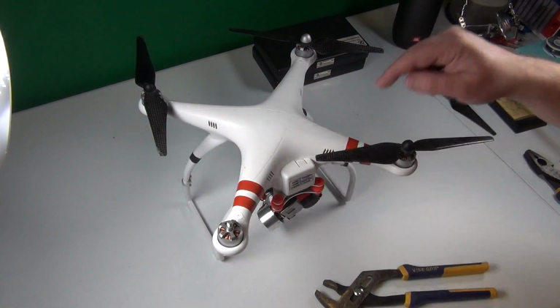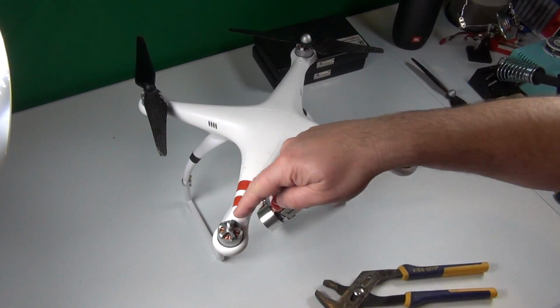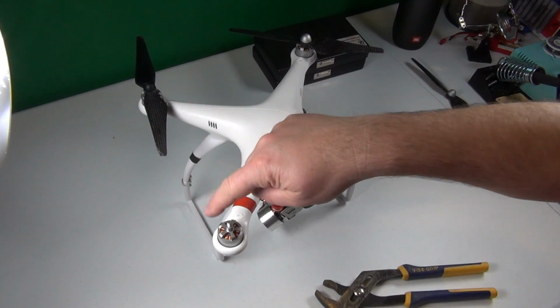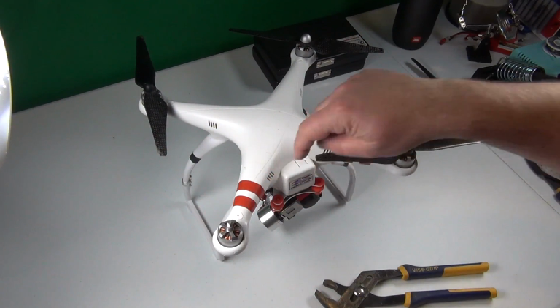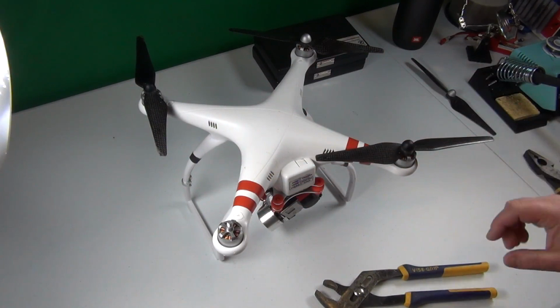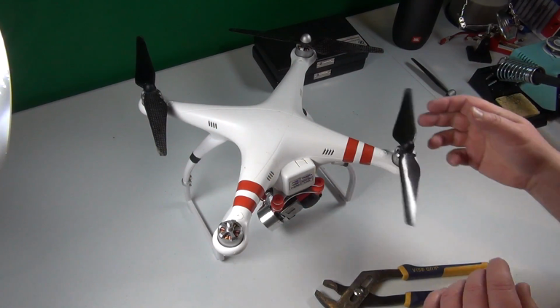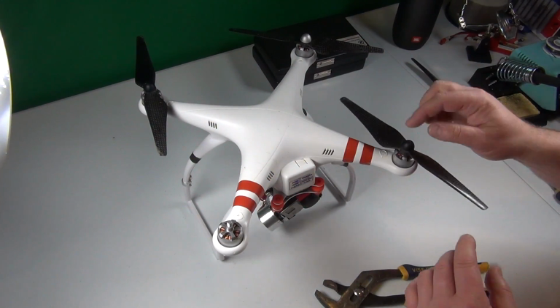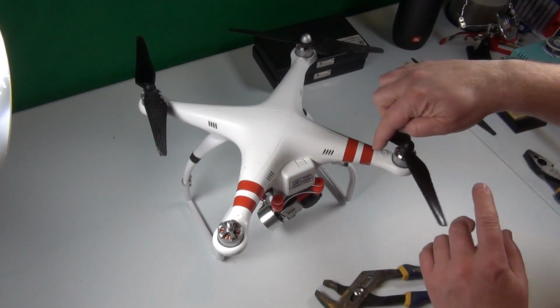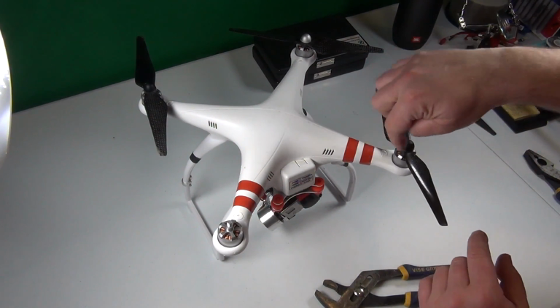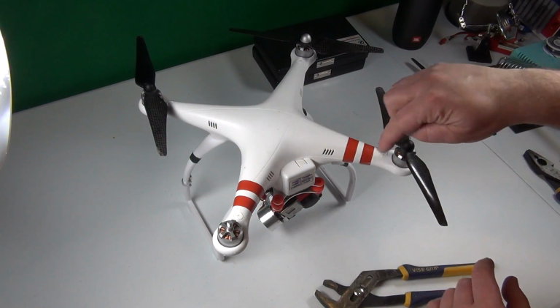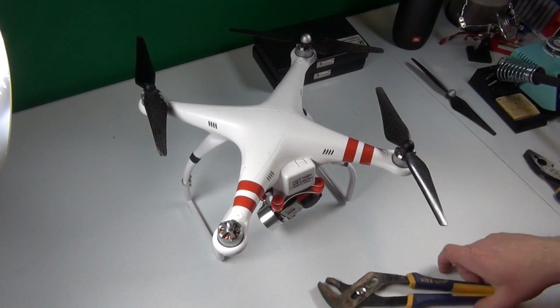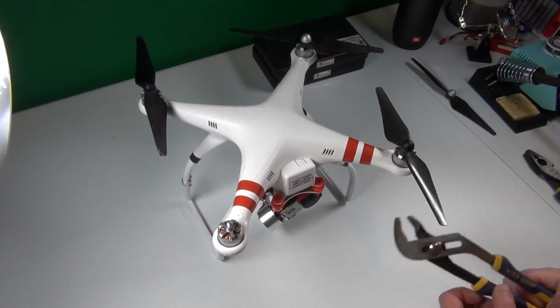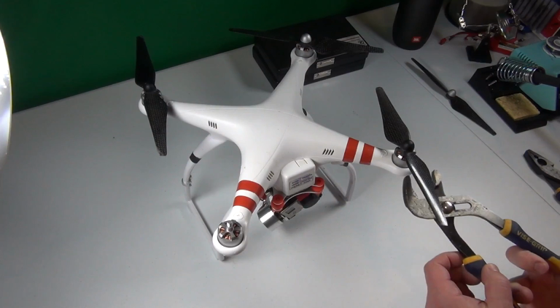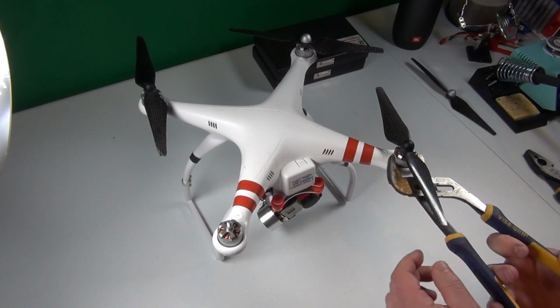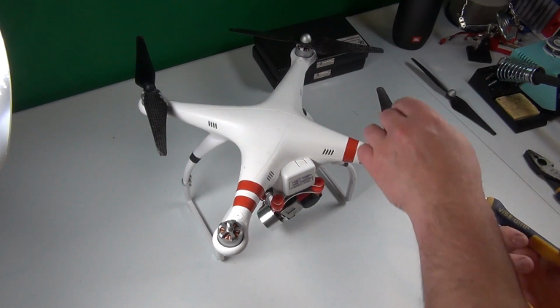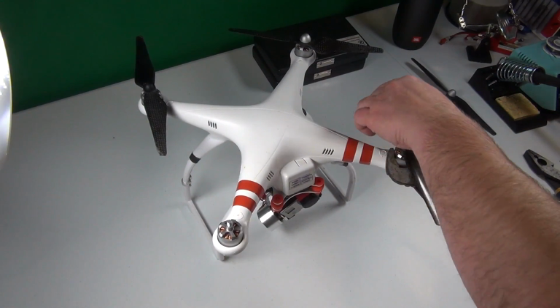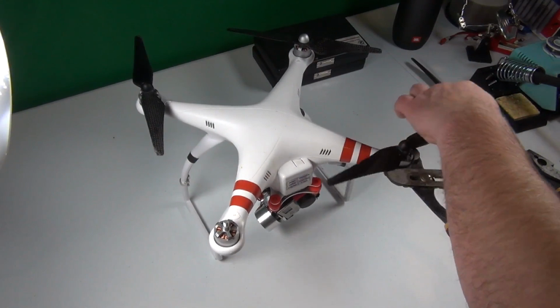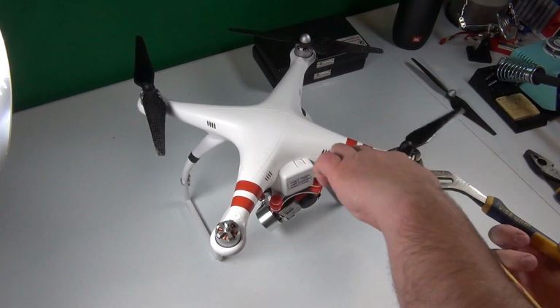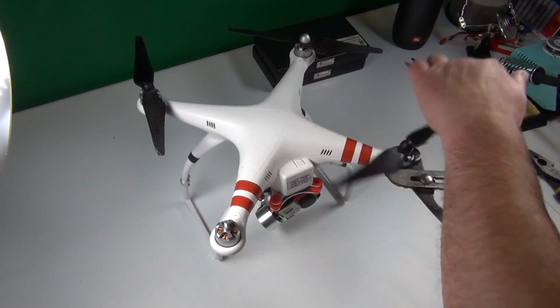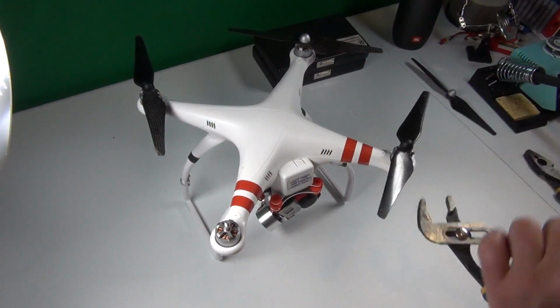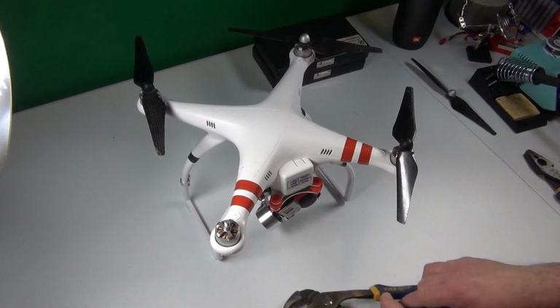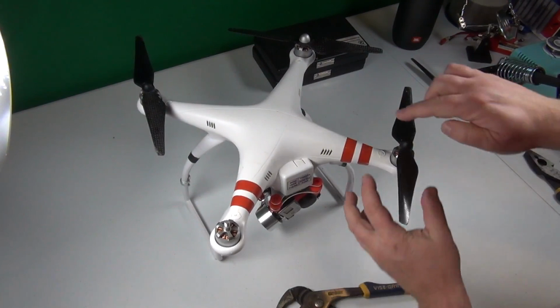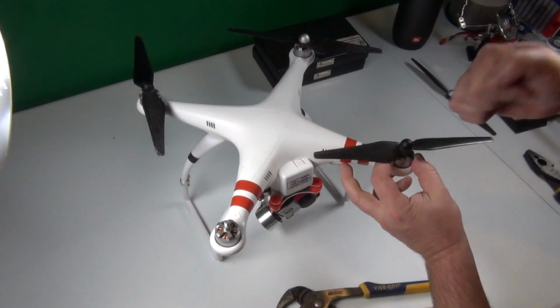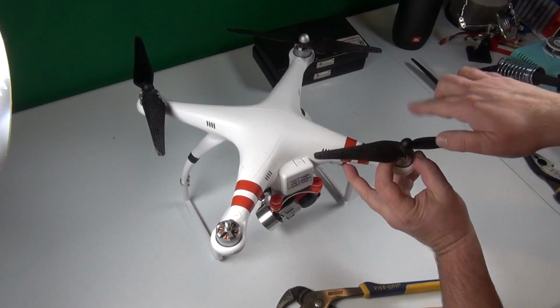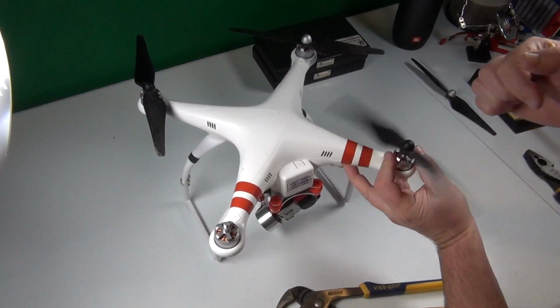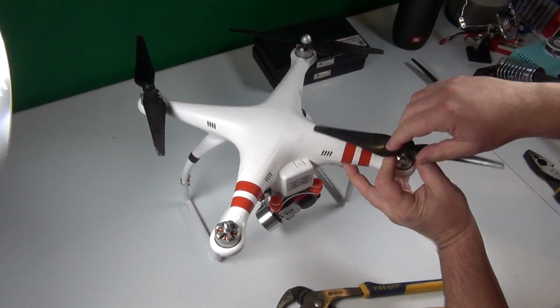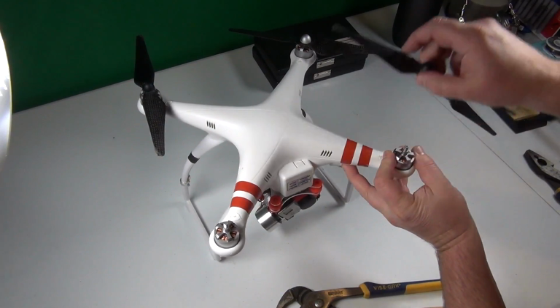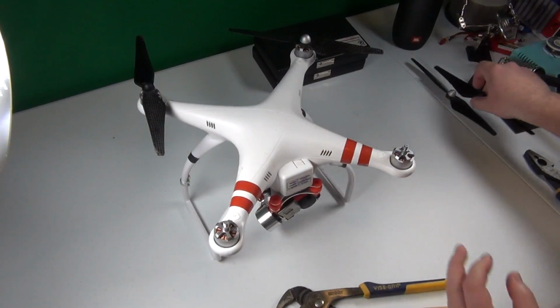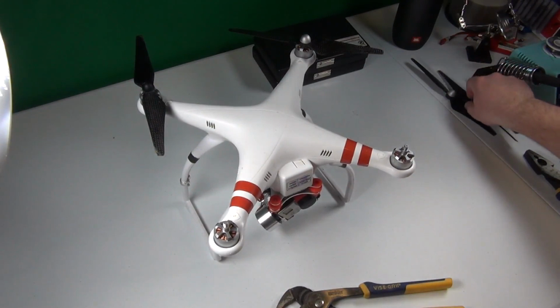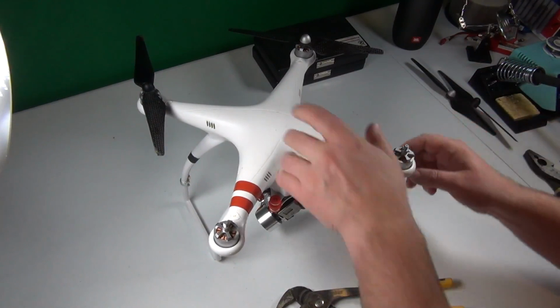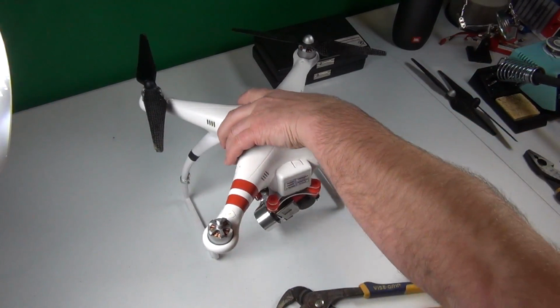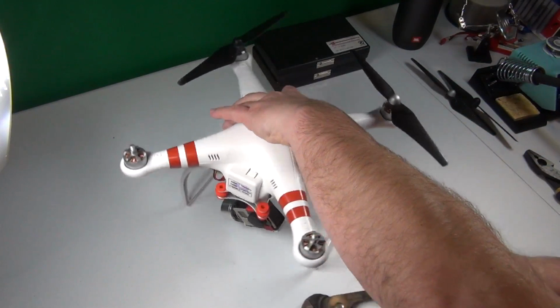What direction do you turn them when you remove them? There are little arrows printed on those arms — that's the direction you have to turn it to loosen the blade. Here I'm going to speed this up a little to do the last two.